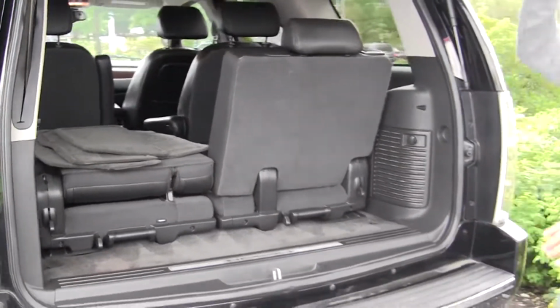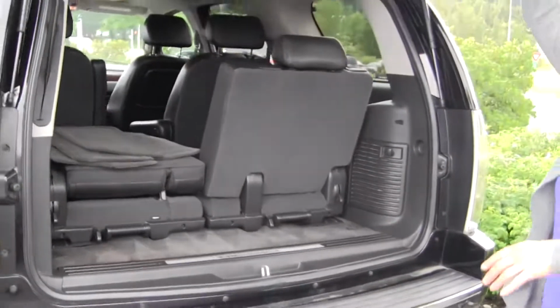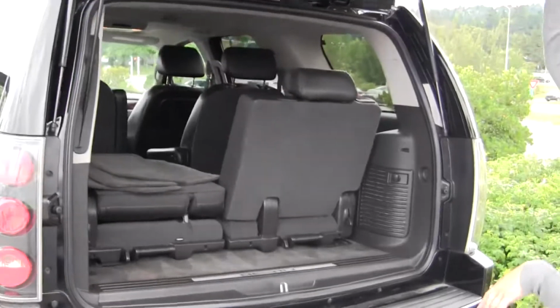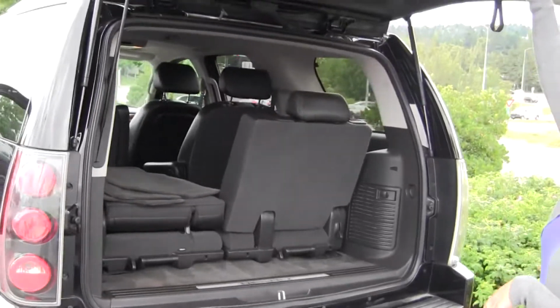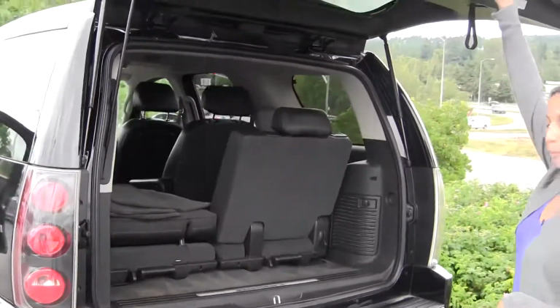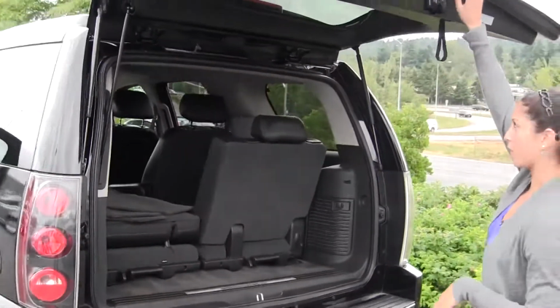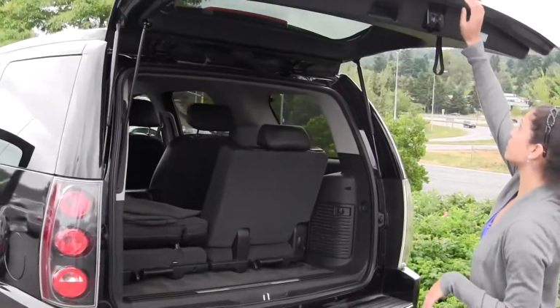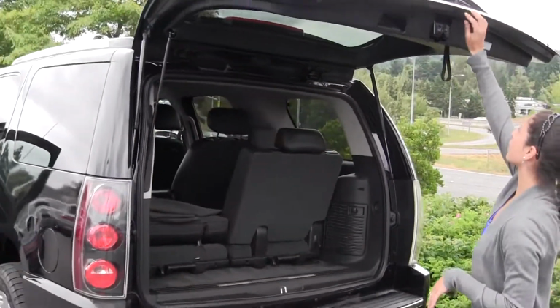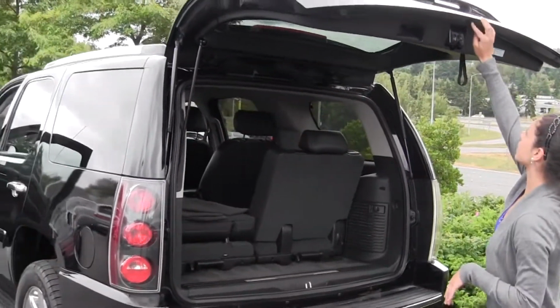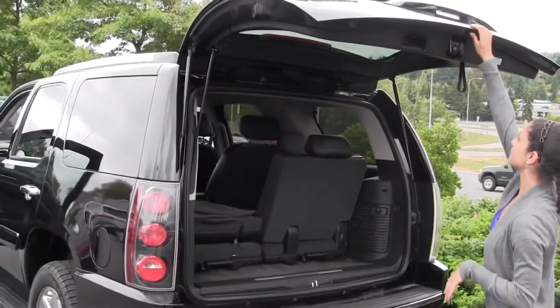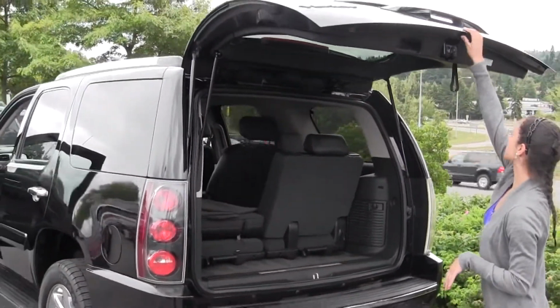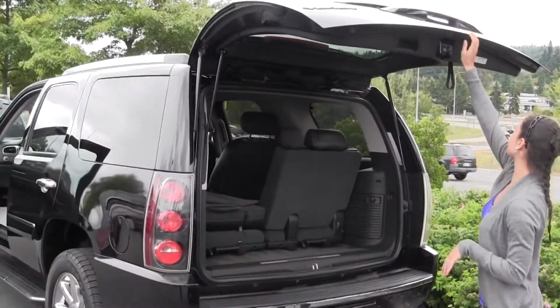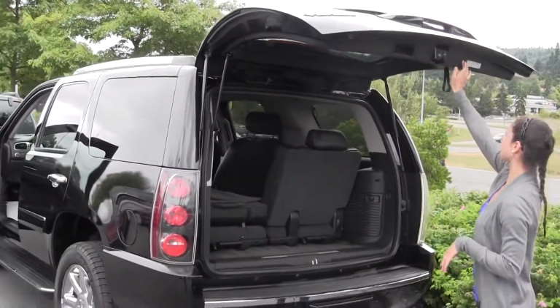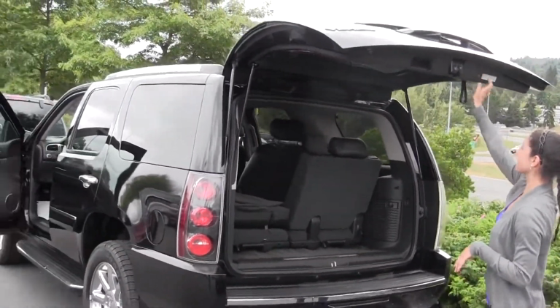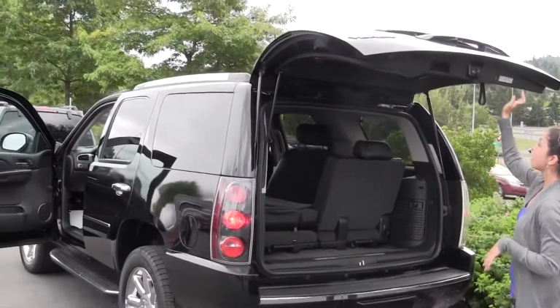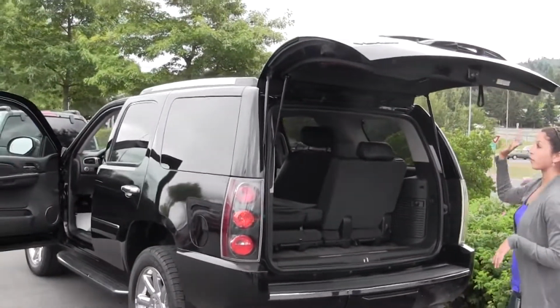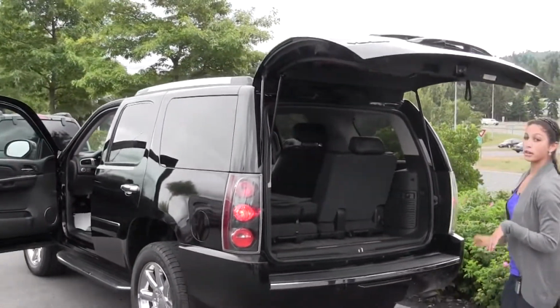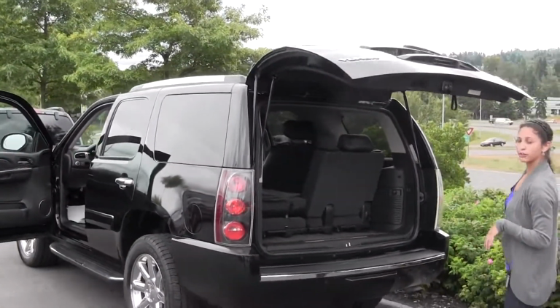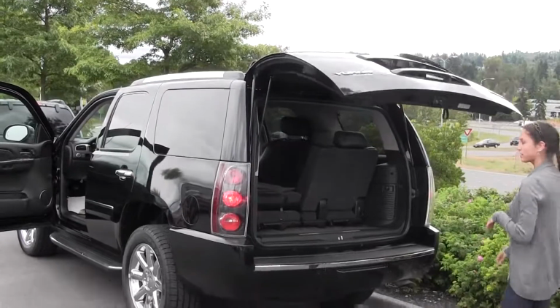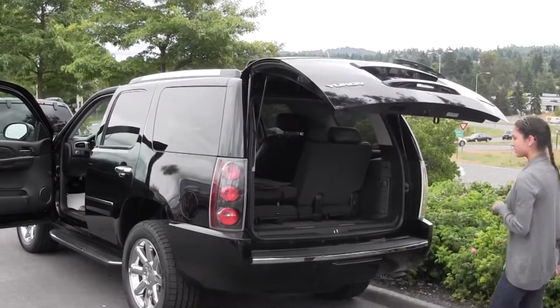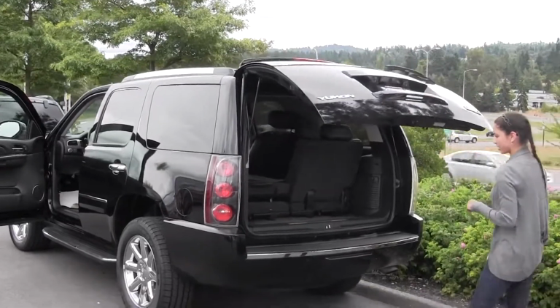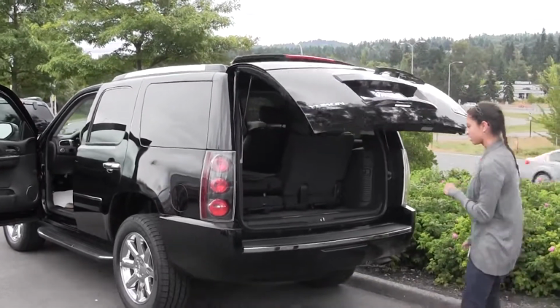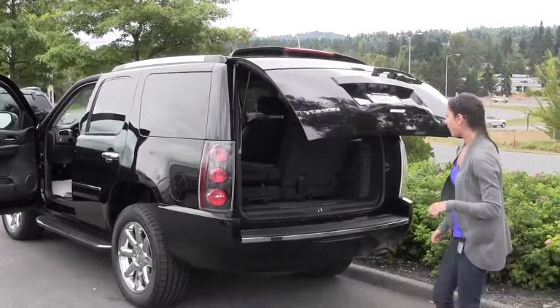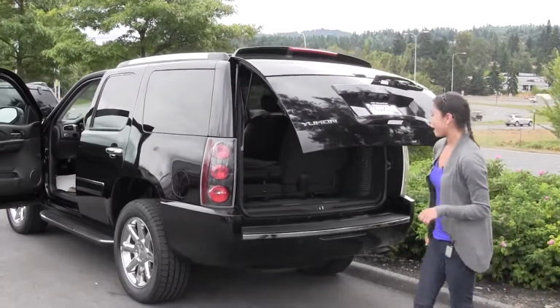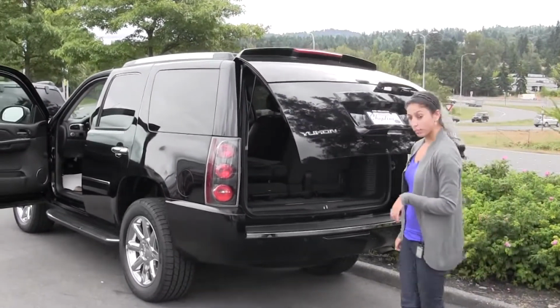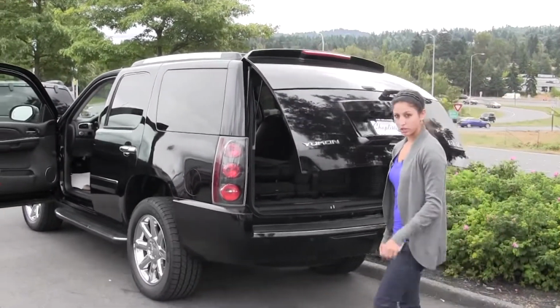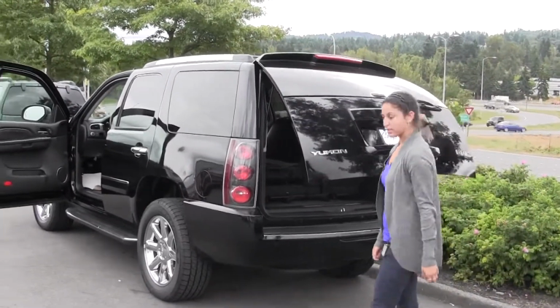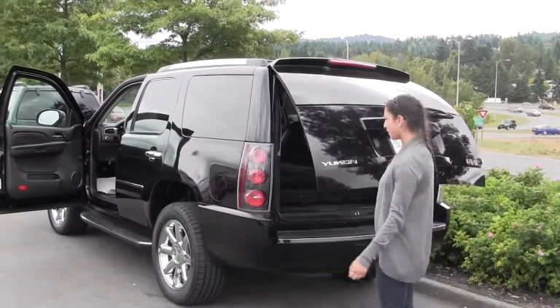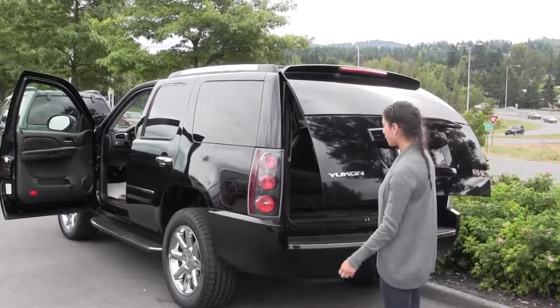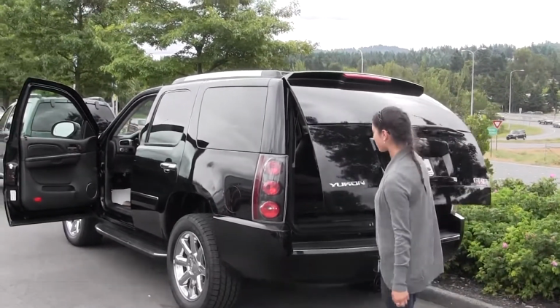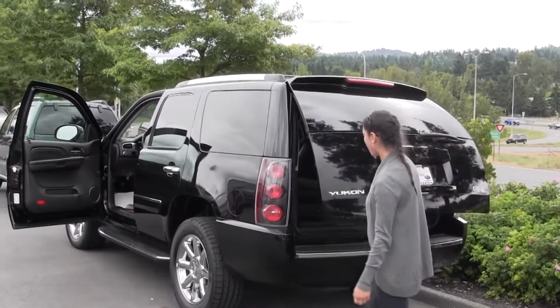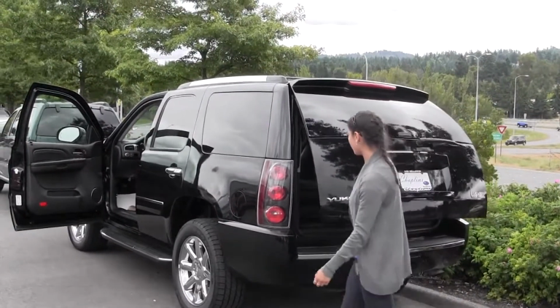Here at Chaplains, all of our pre-owned inventory goes through an extensive safety inspection performed by our certified service technicians and are professionally detailed, so you can purchase with confidence.